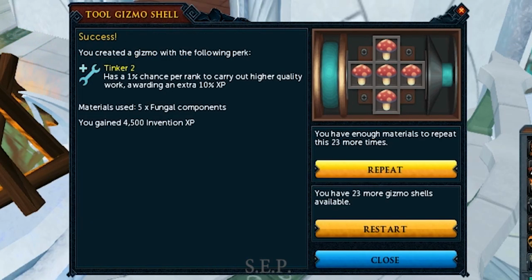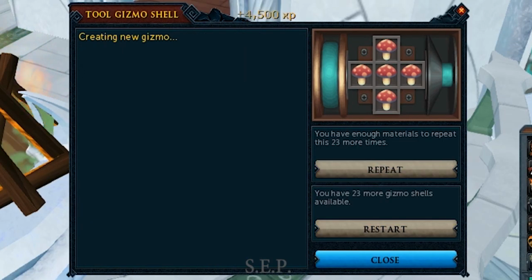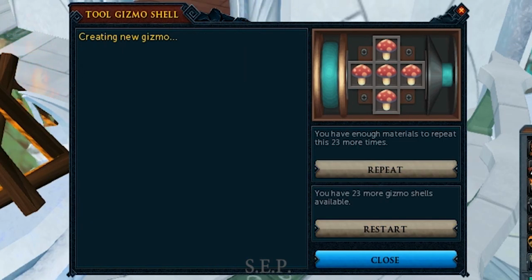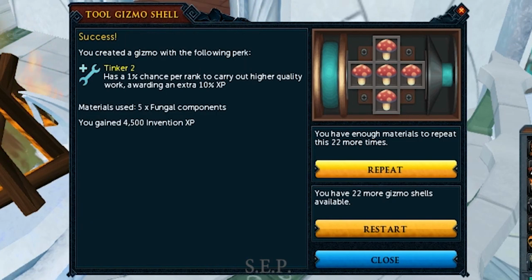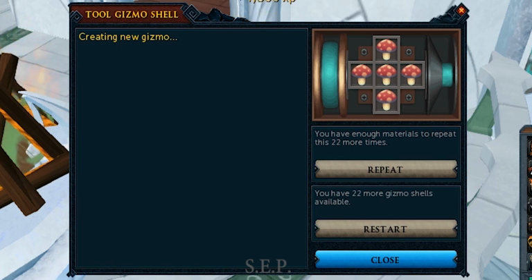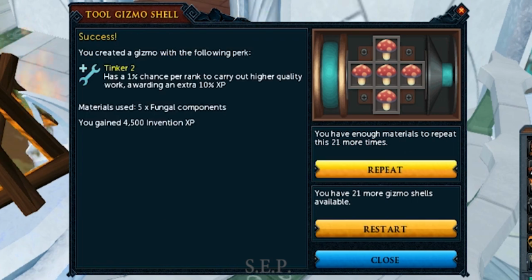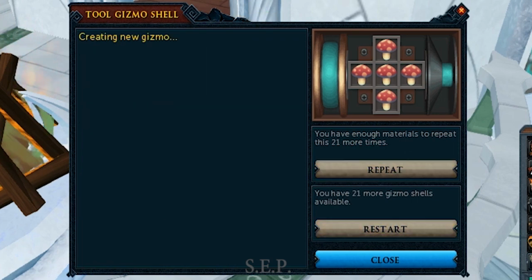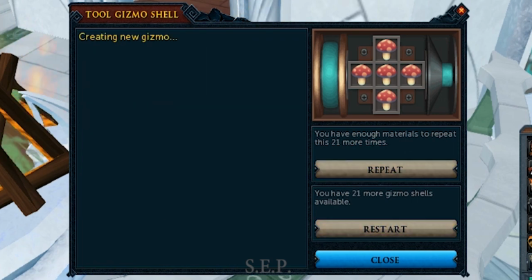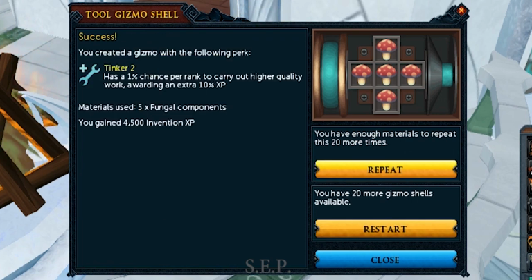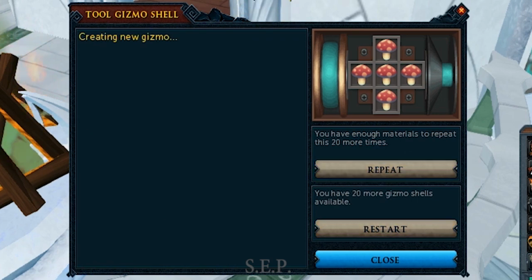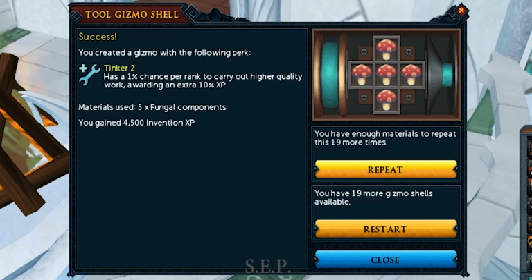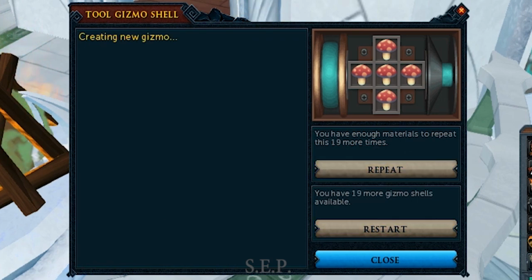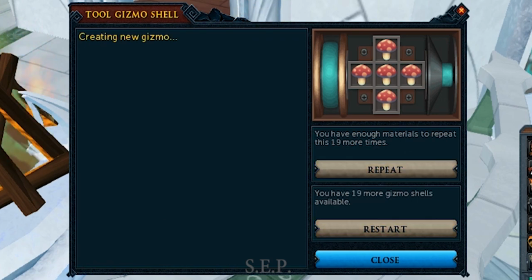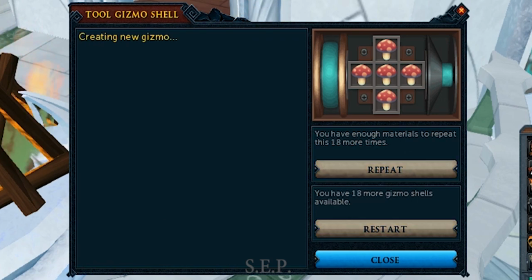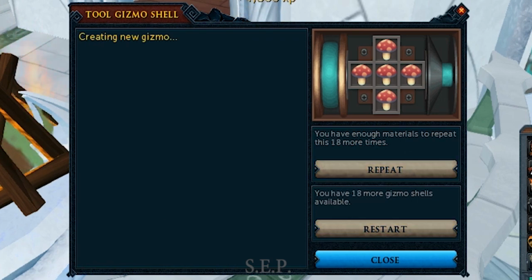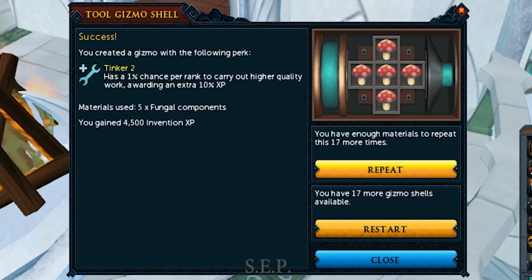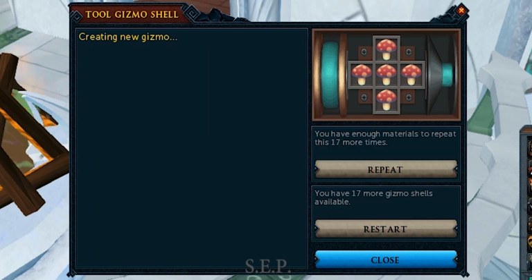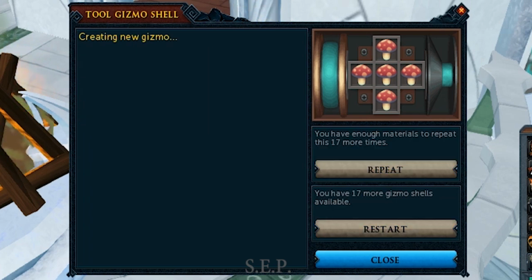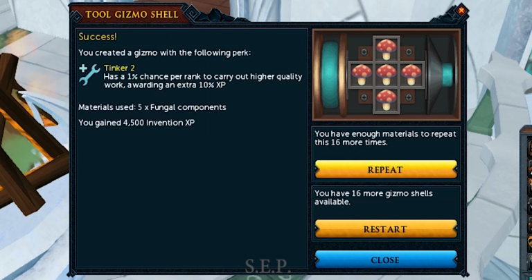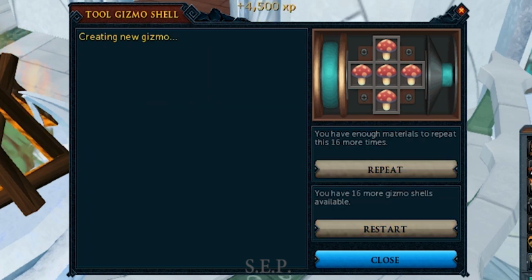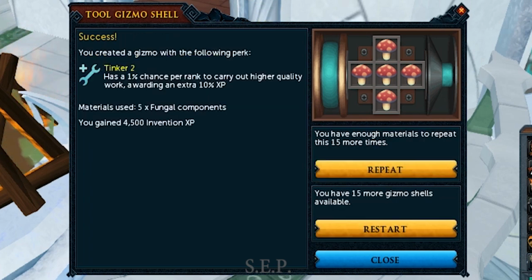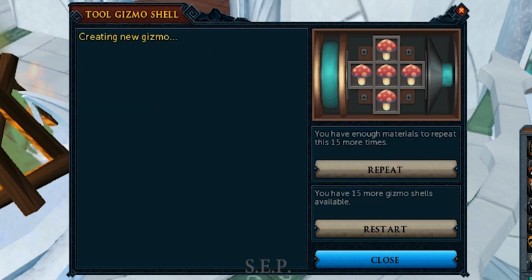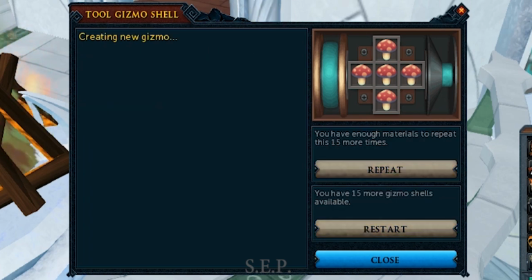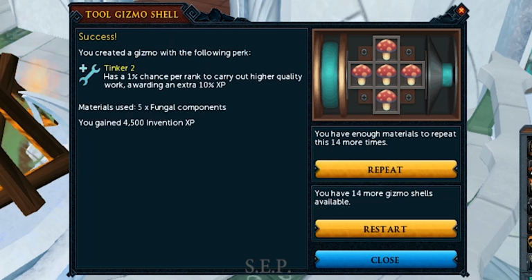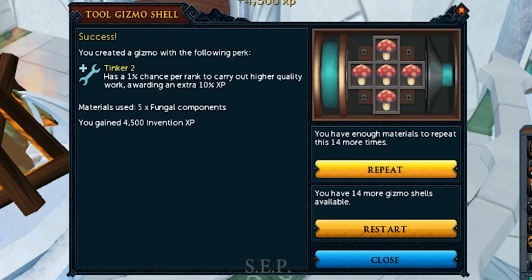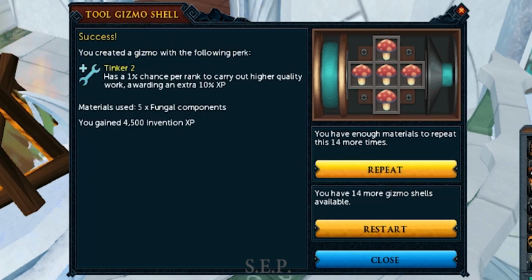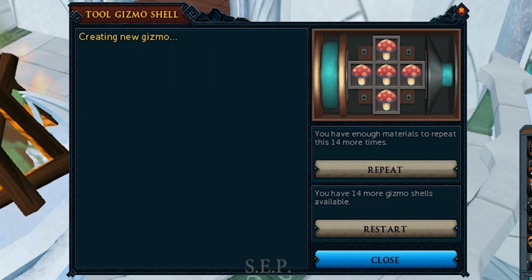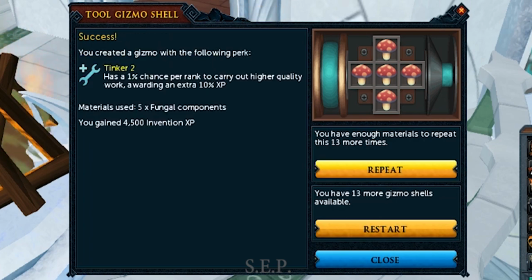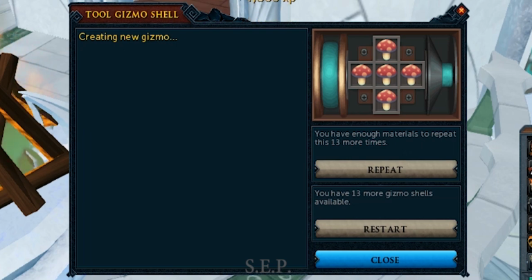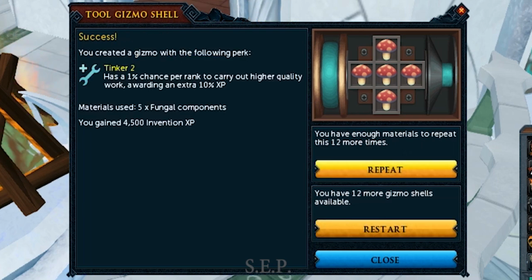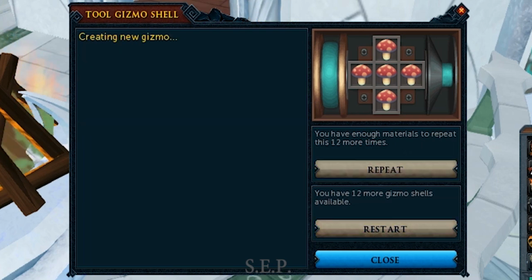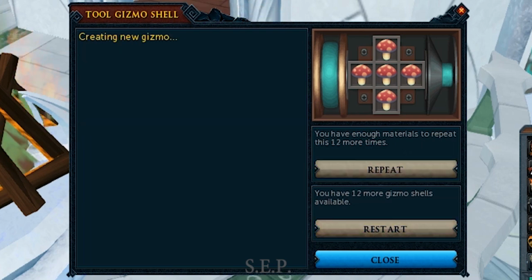Tinker gives a 1% chance per action to give plus 10% experience, and at rank 3 is effectively a 0.3% increase in XP per hour. The best way to get Tinker 3 is to use 5 fungal components.